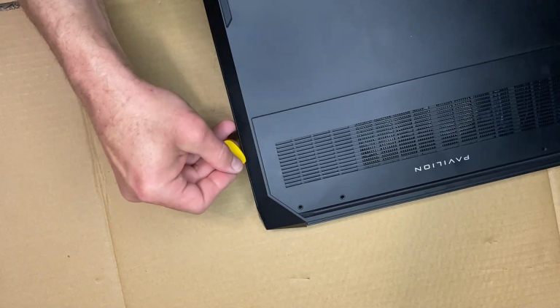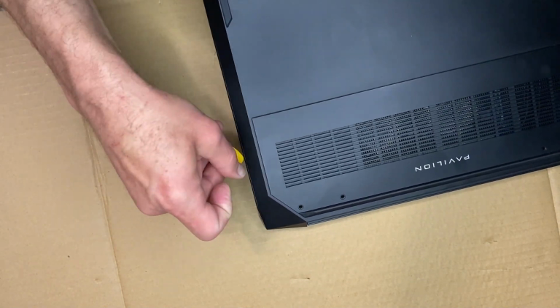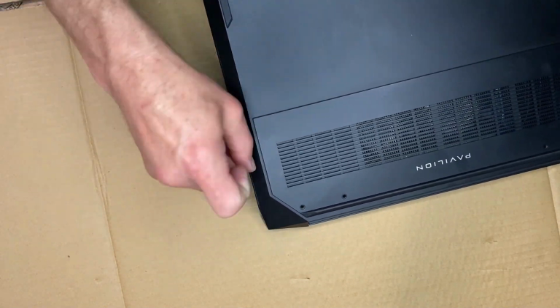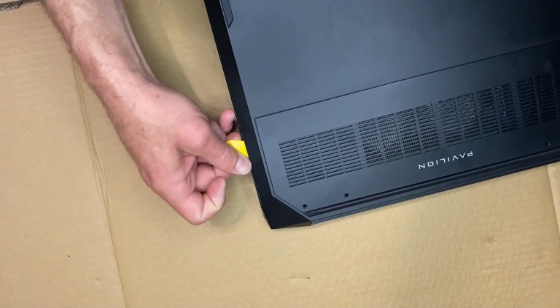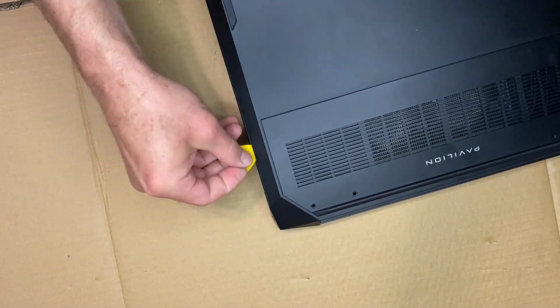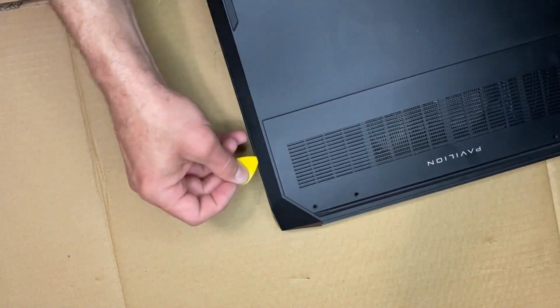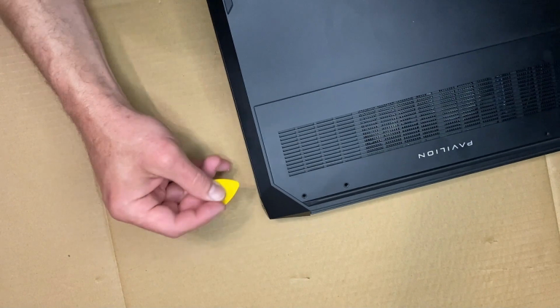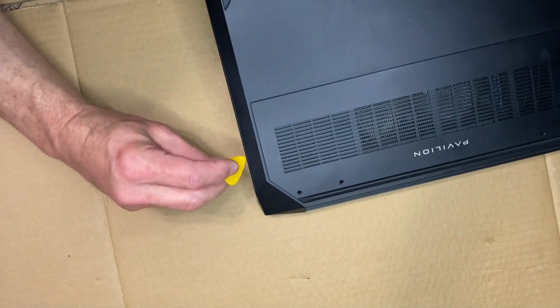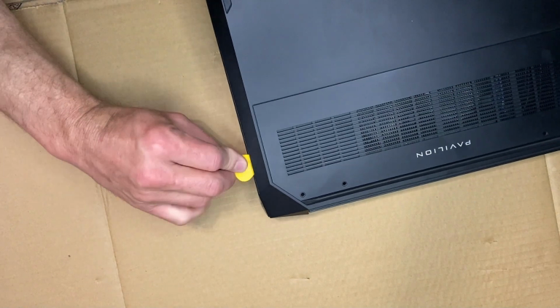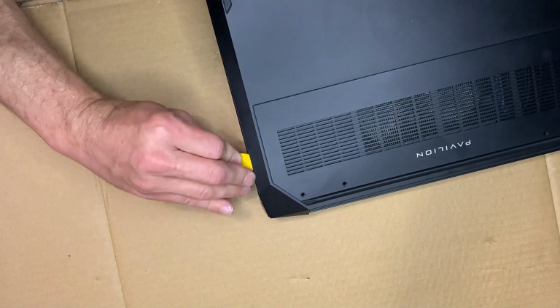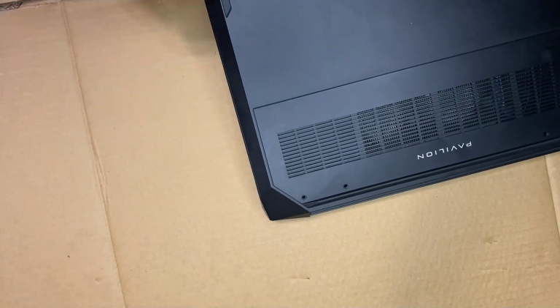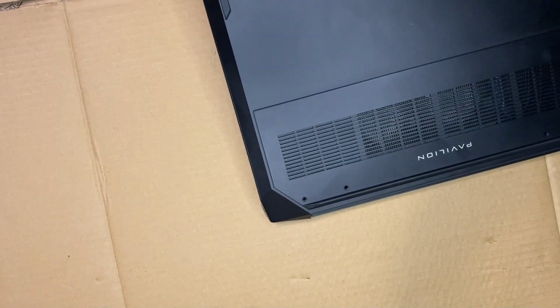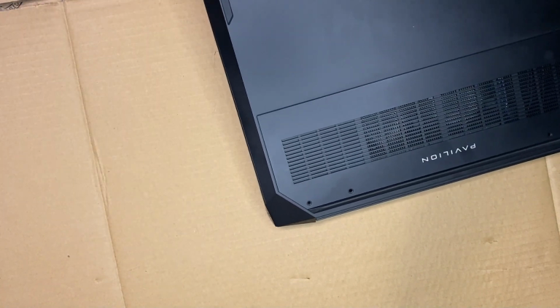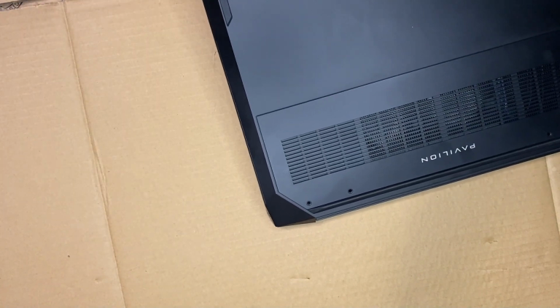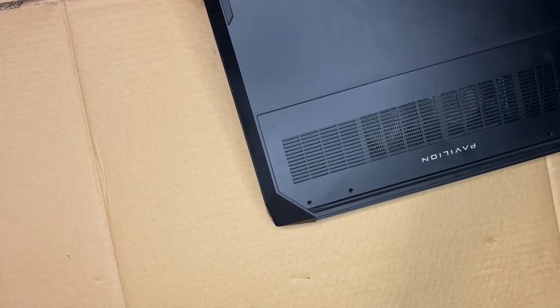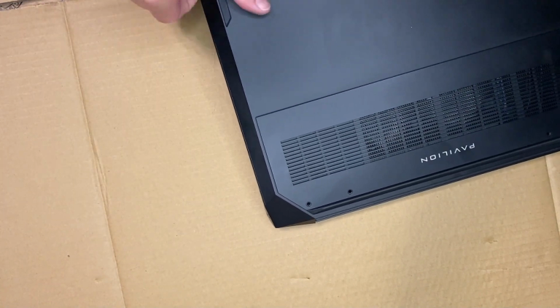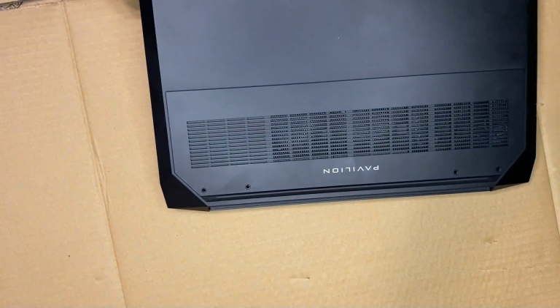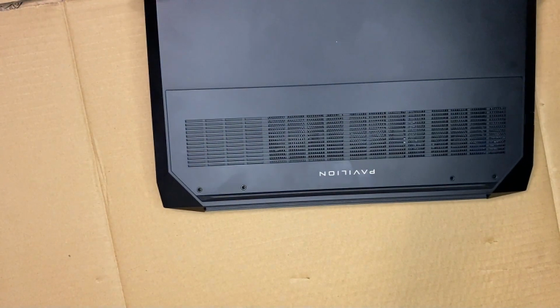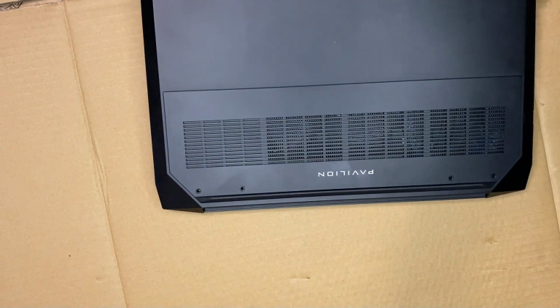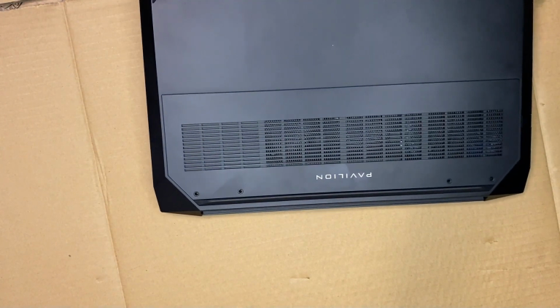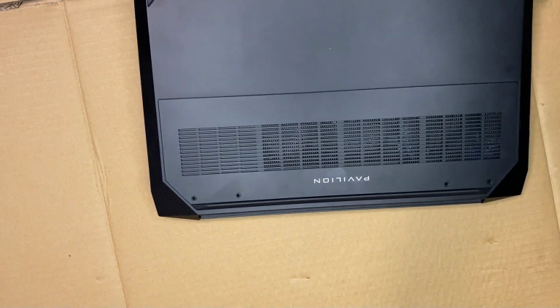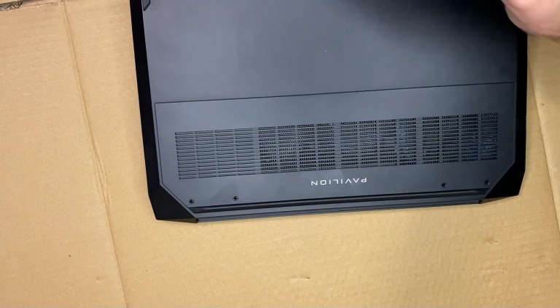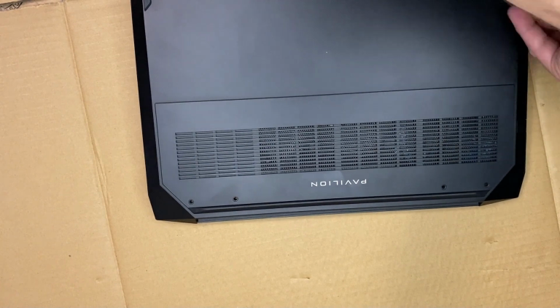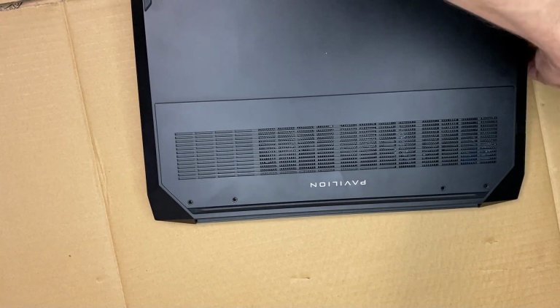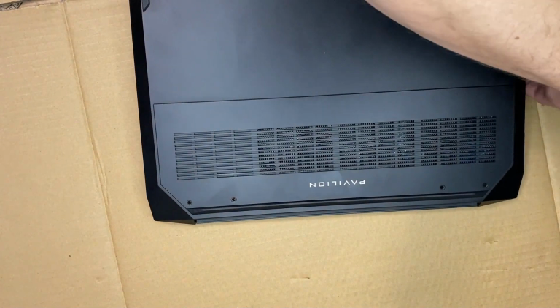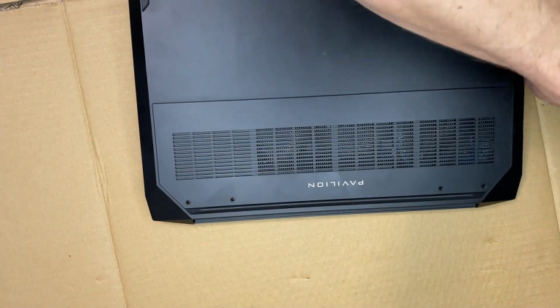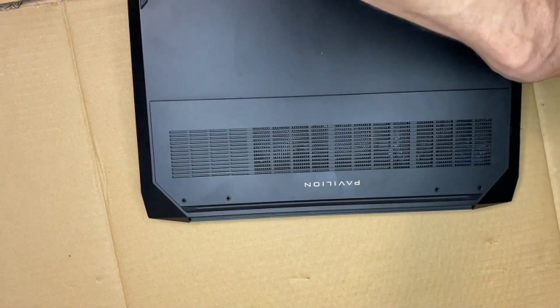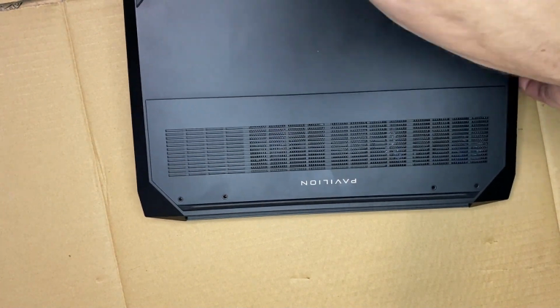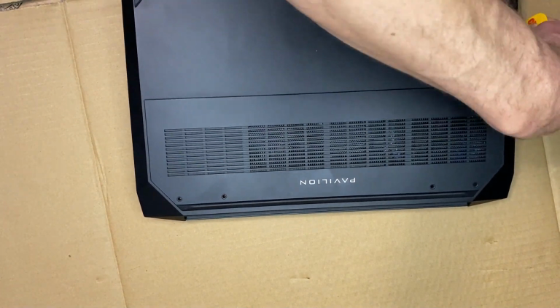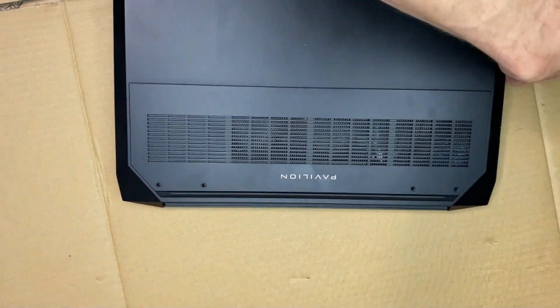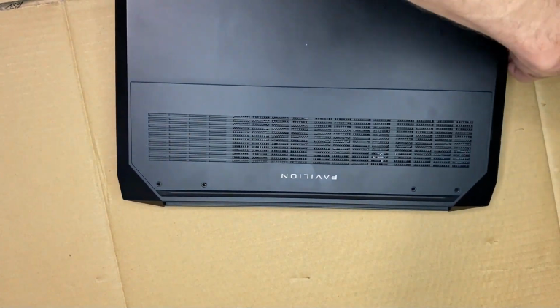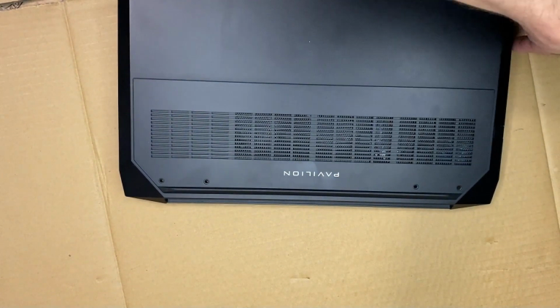Starting out, we're going to remove the first four screws on the back. Along the vent, you'll see there's two on each side. And then along the front, there's three screws that we'll also be removing.